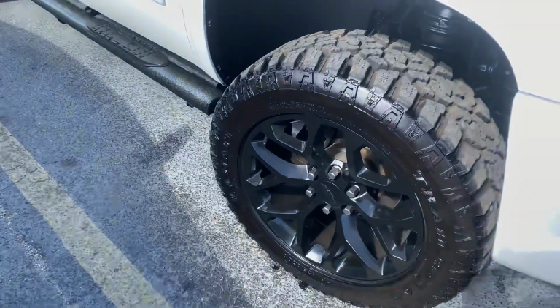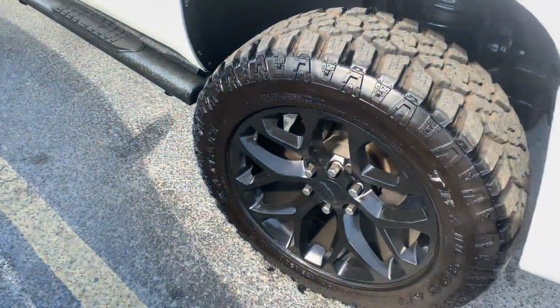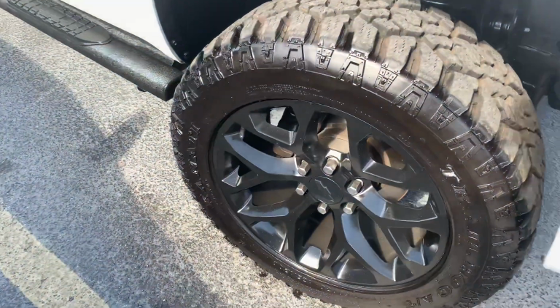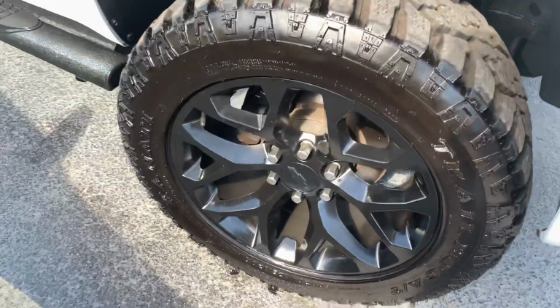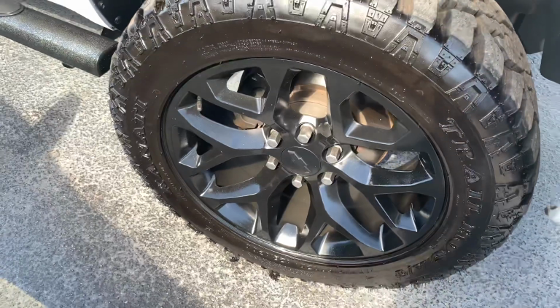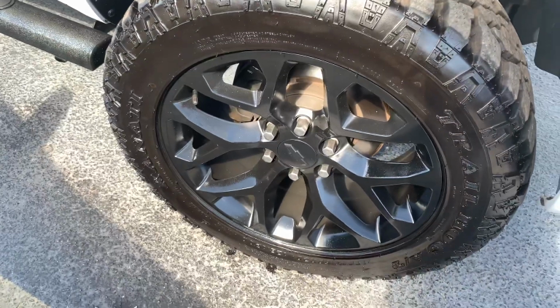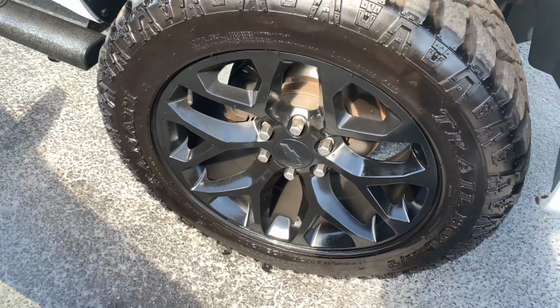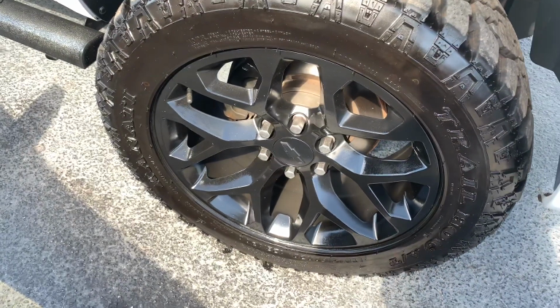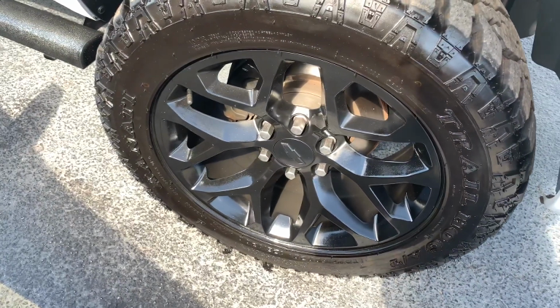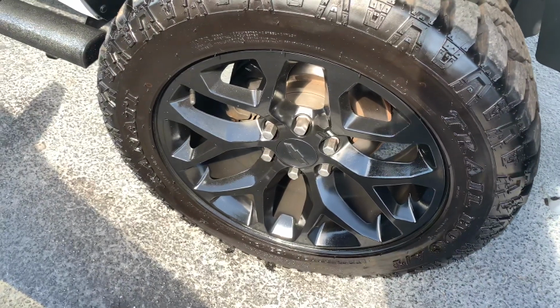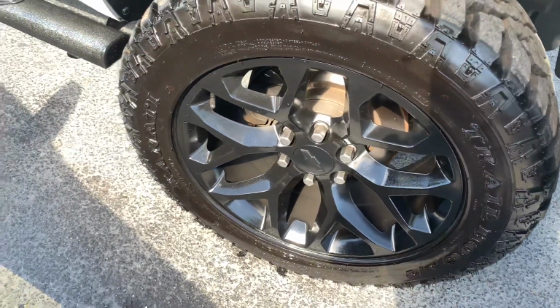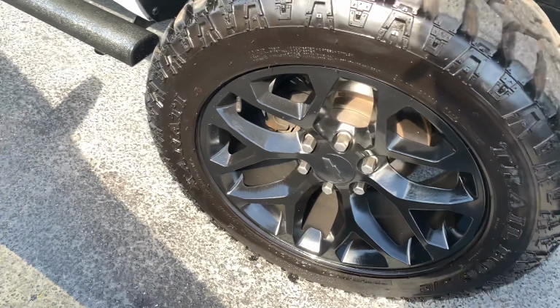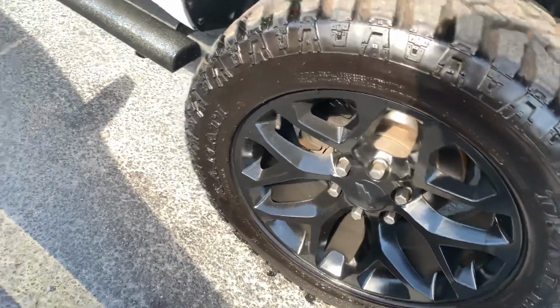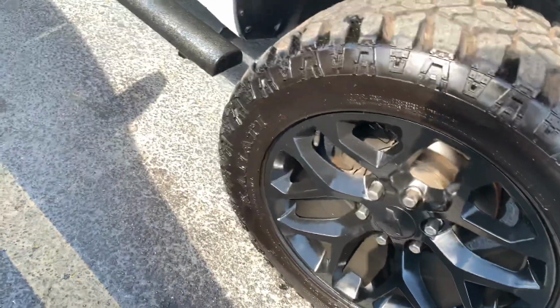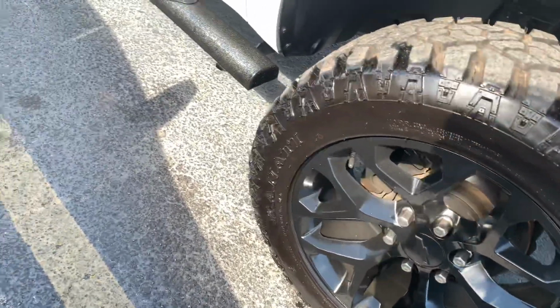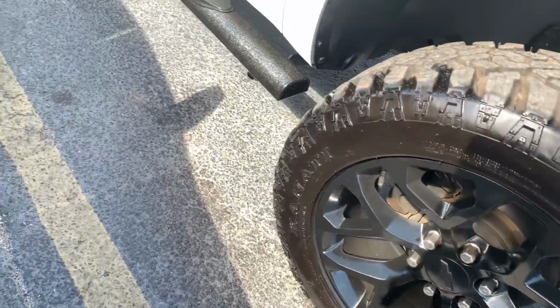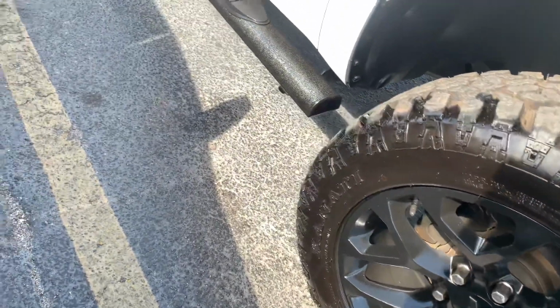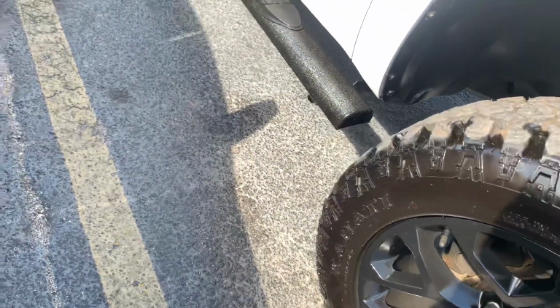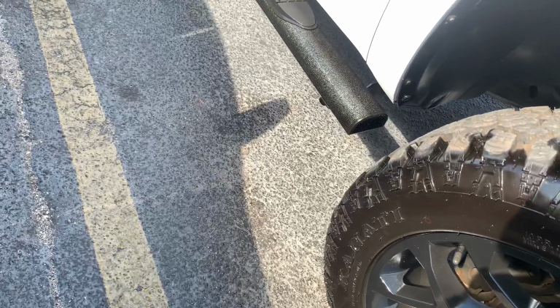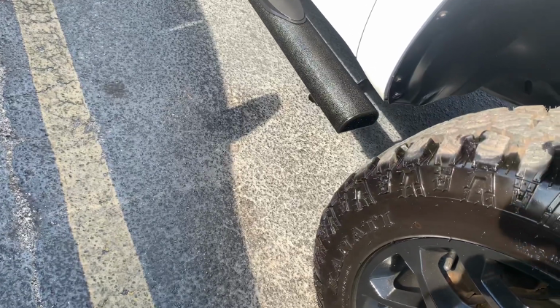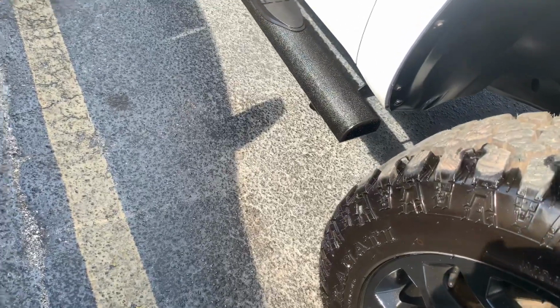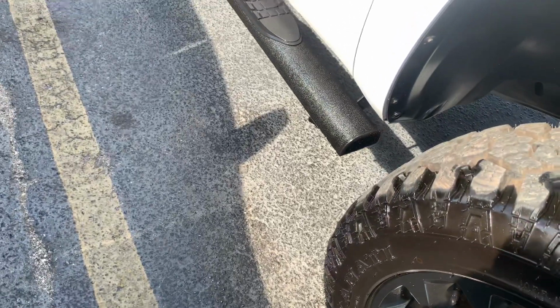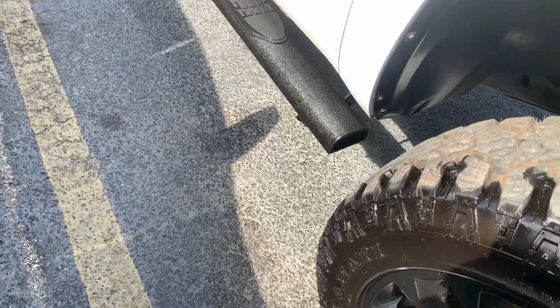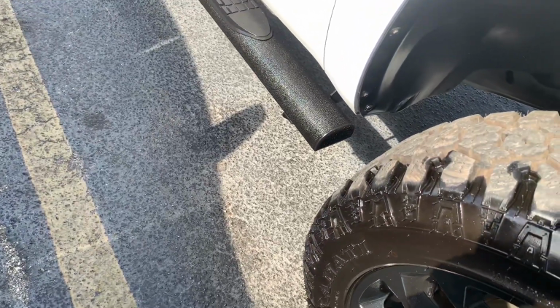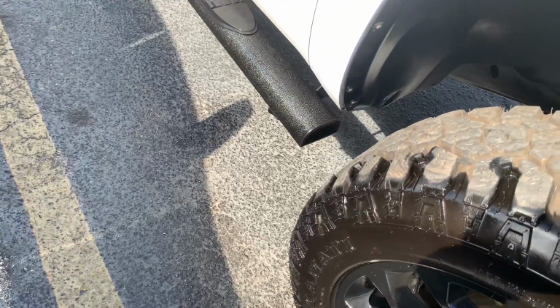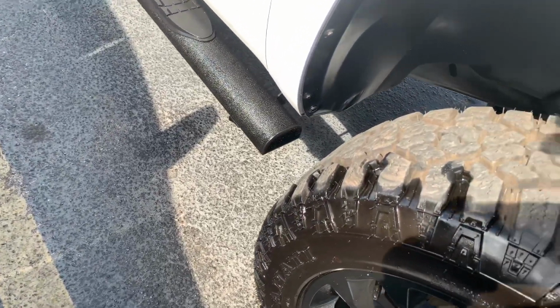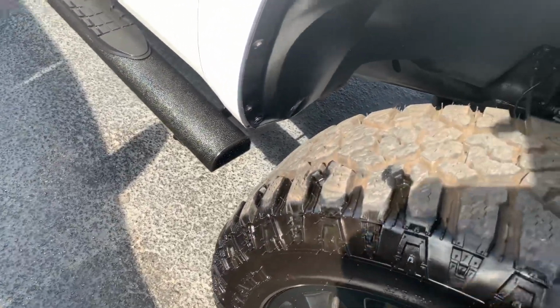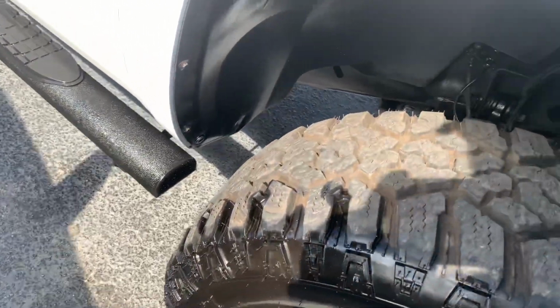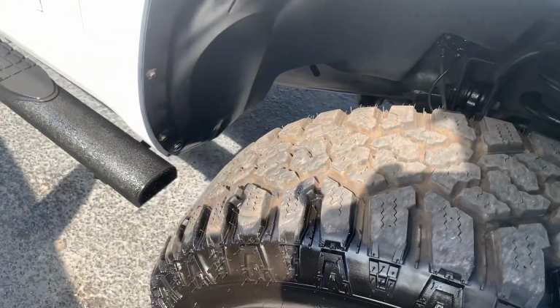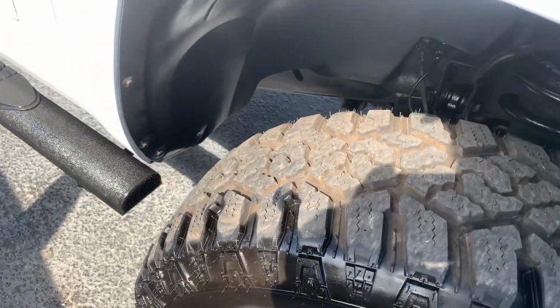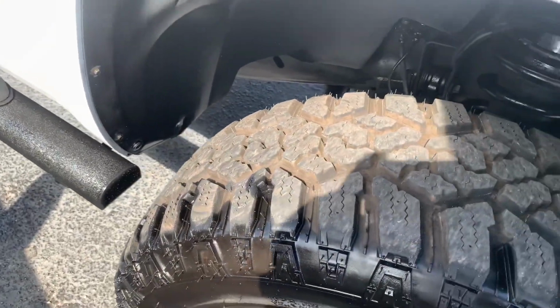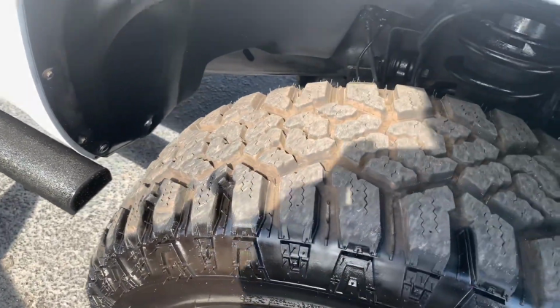For the tire size we have on here, we've got a 275/60/20 with a cheaper tire, but it looks like it's wearing good.